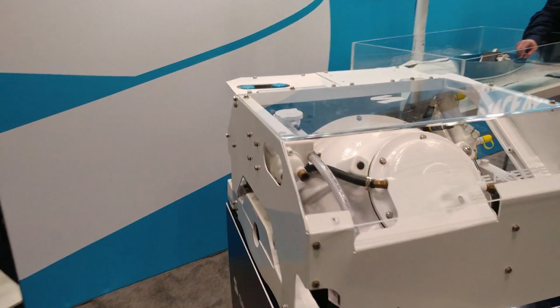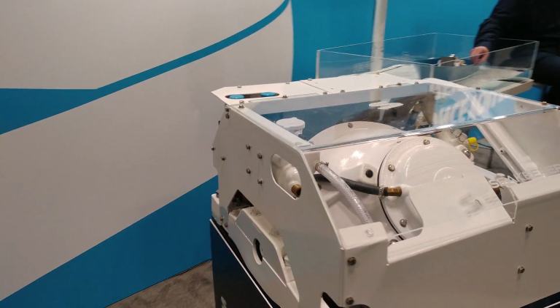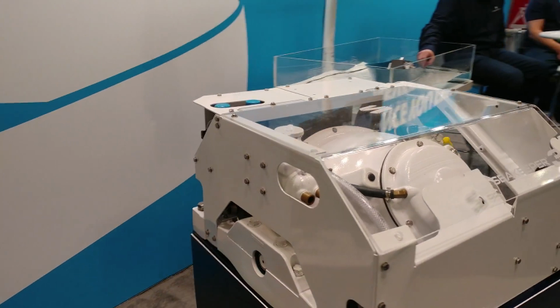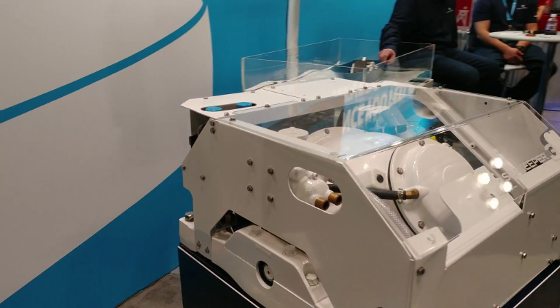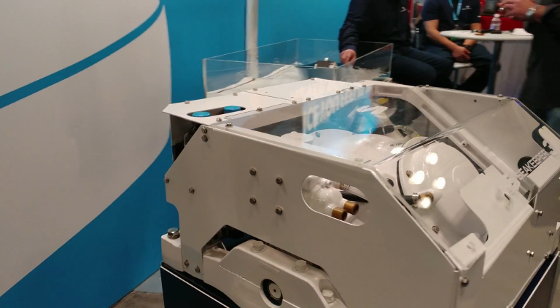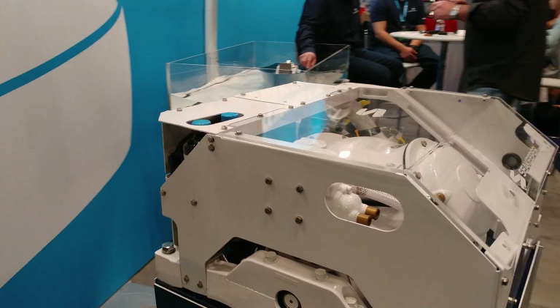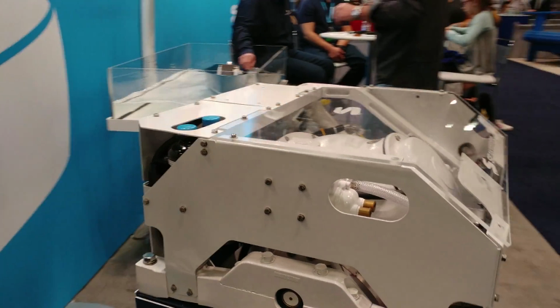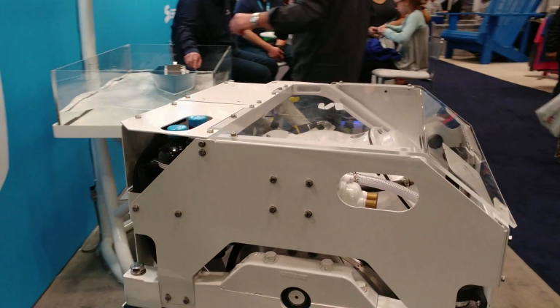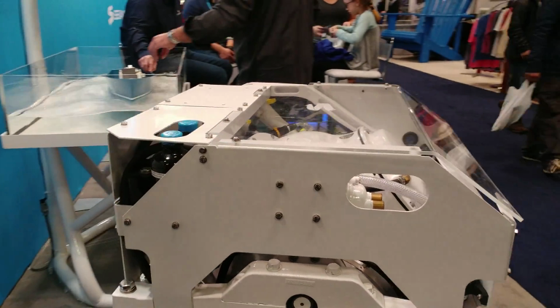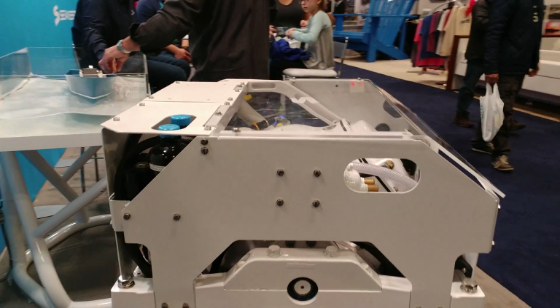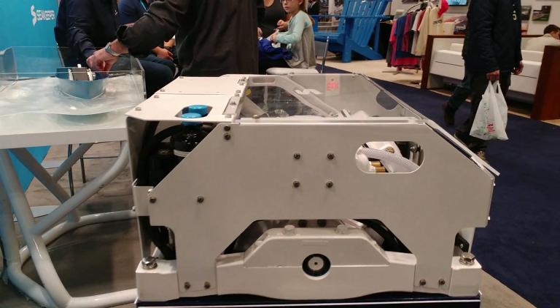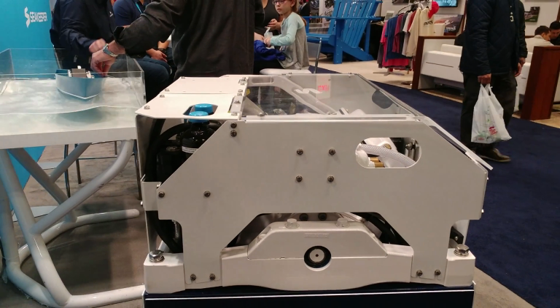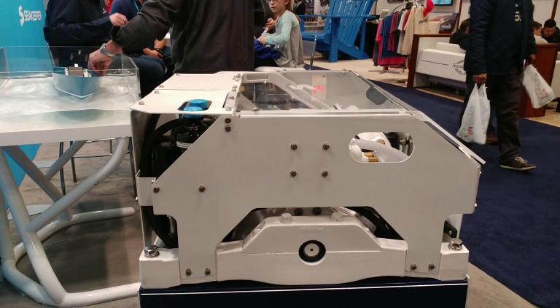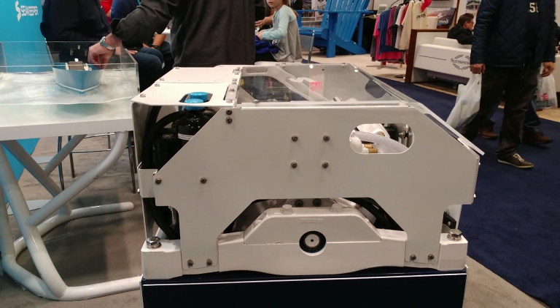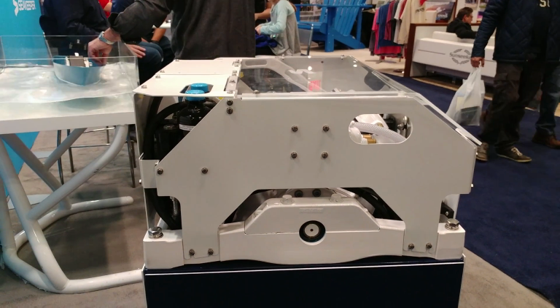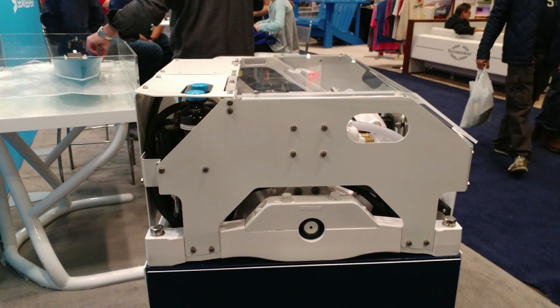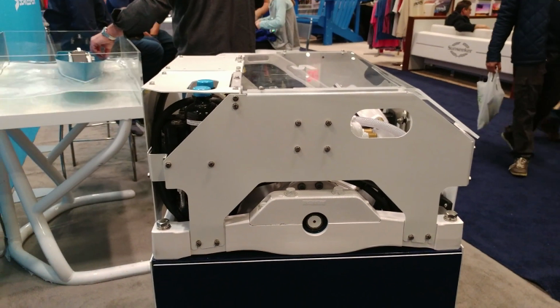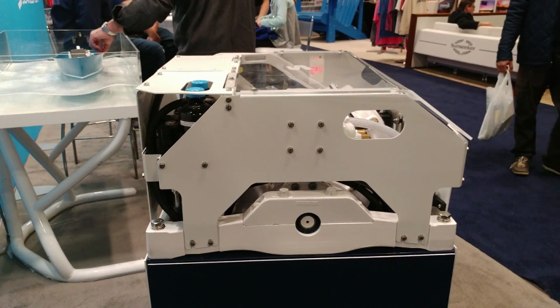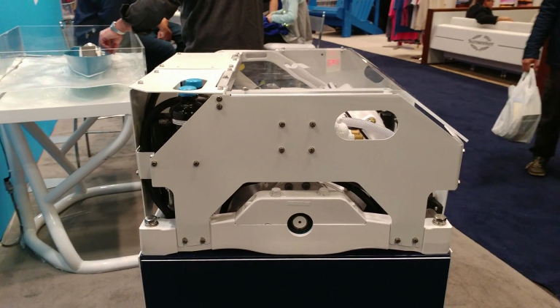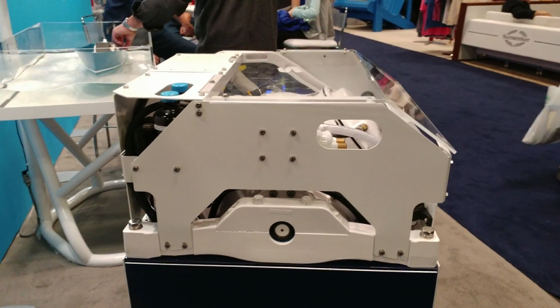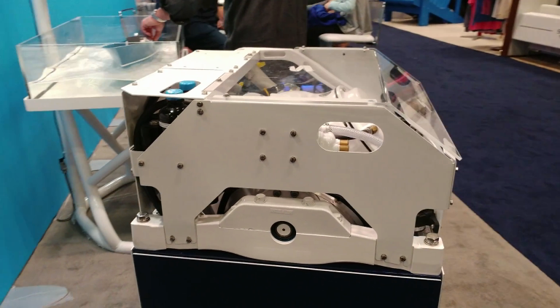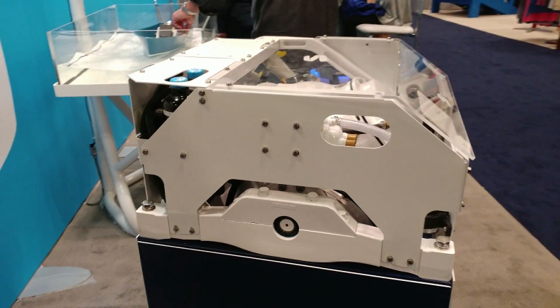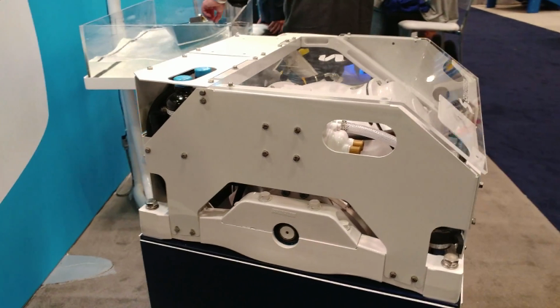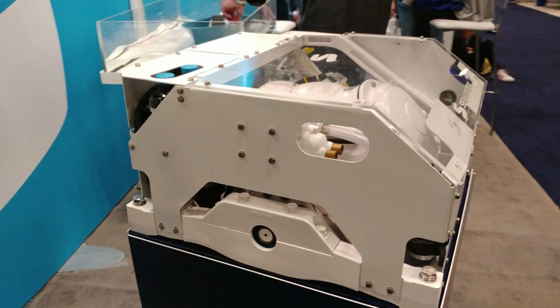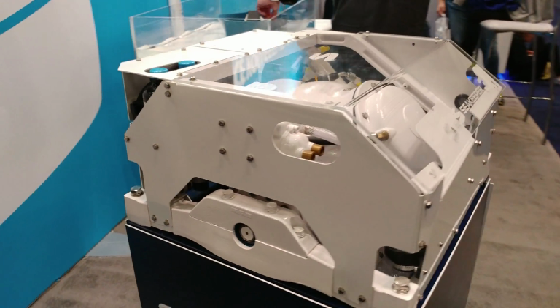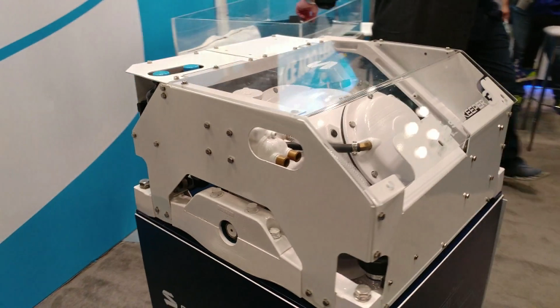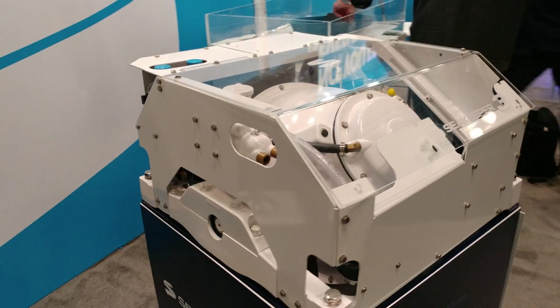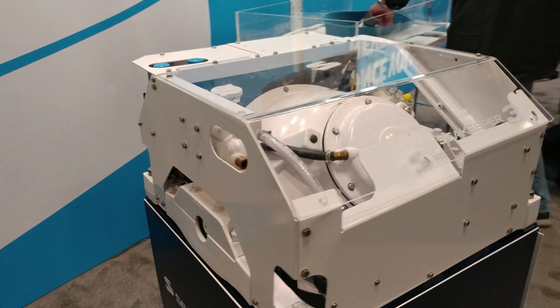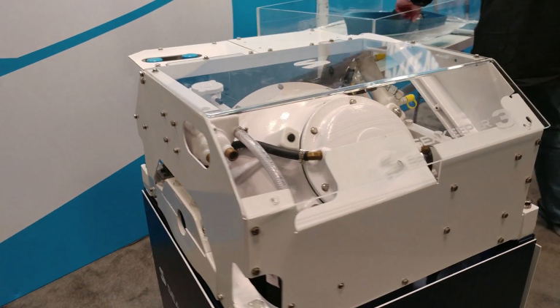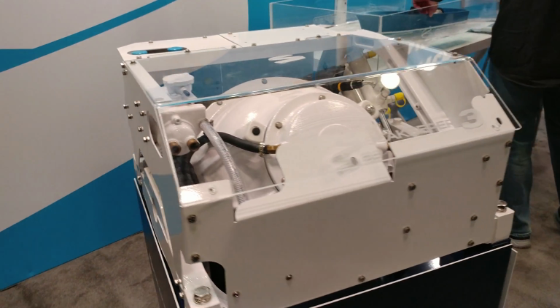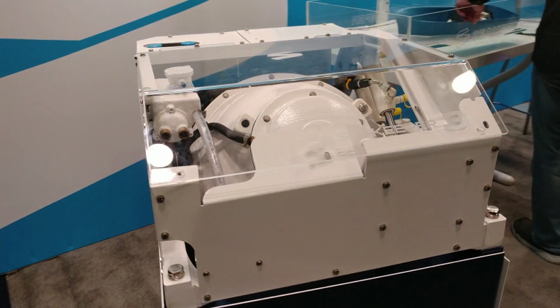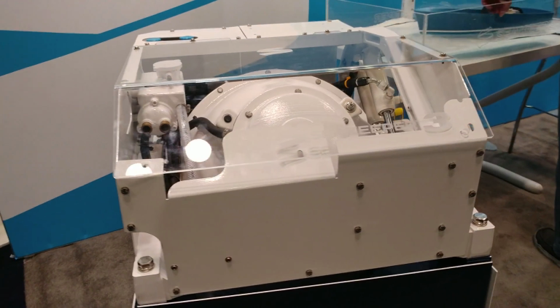Somebody's been asking me for one of these for about a year. This is definitely unique.